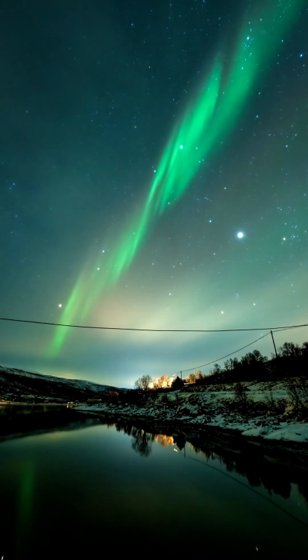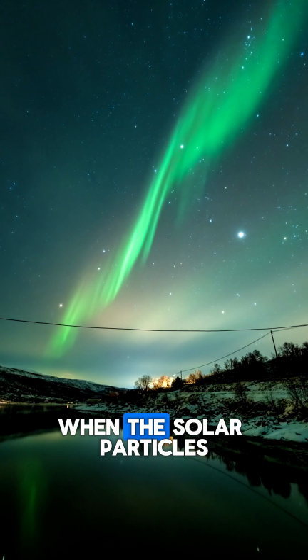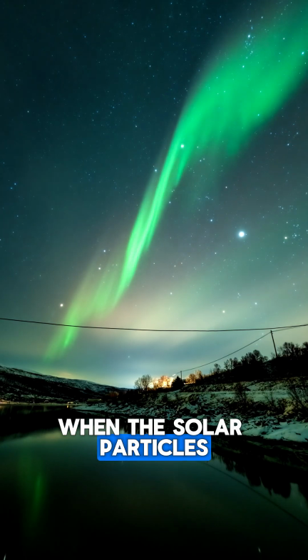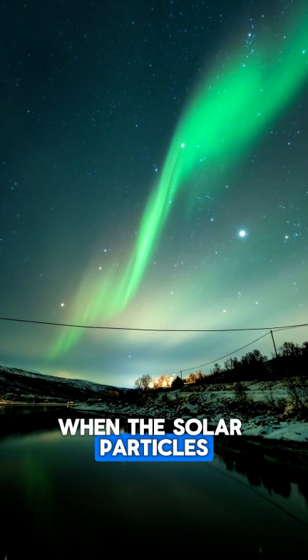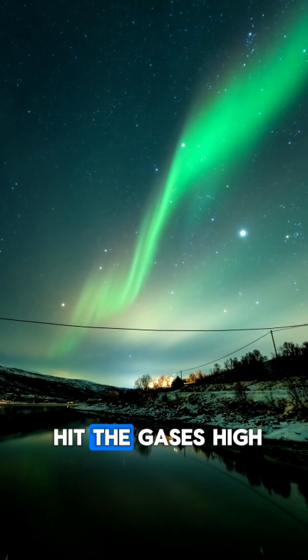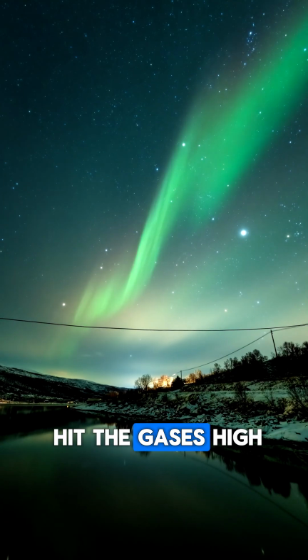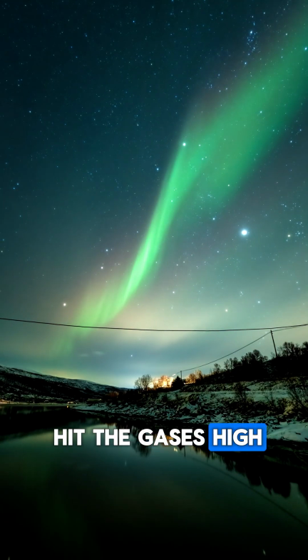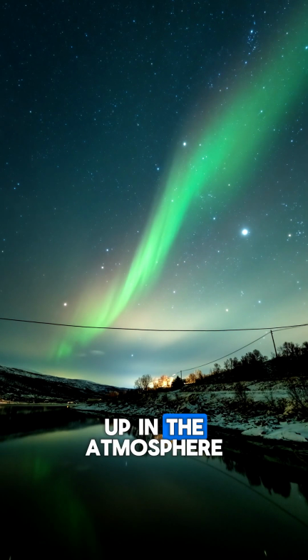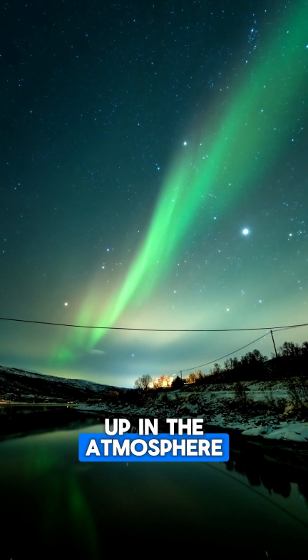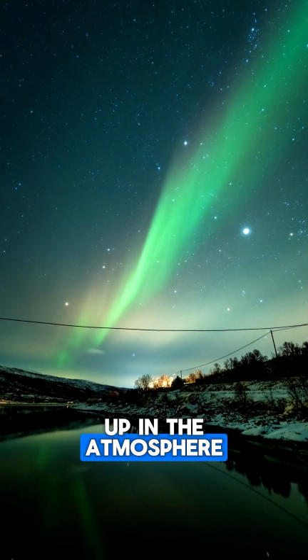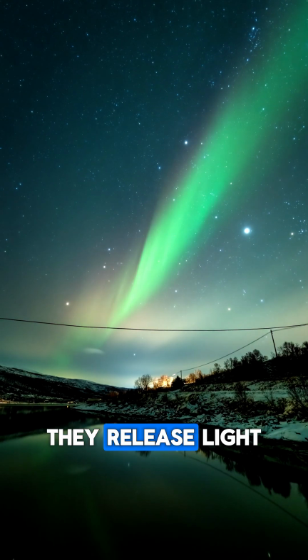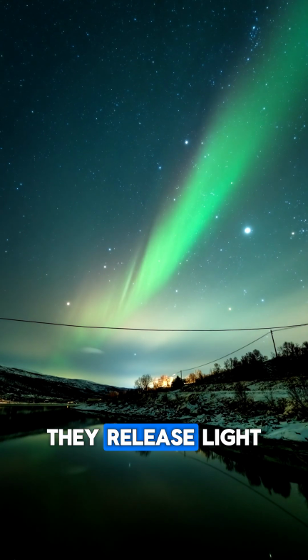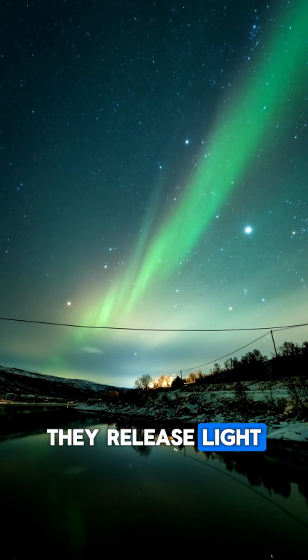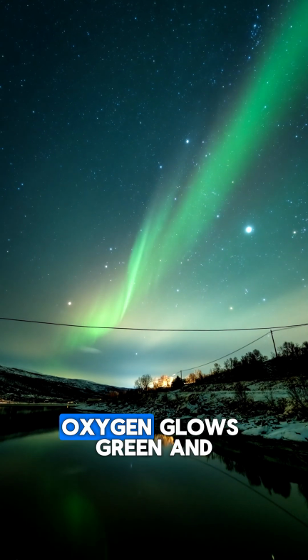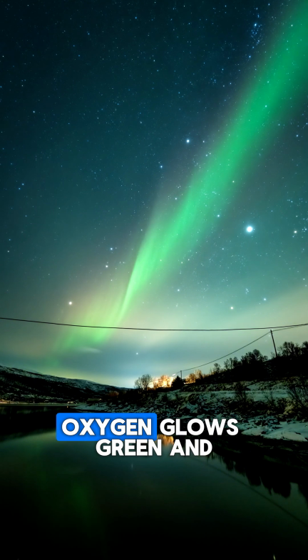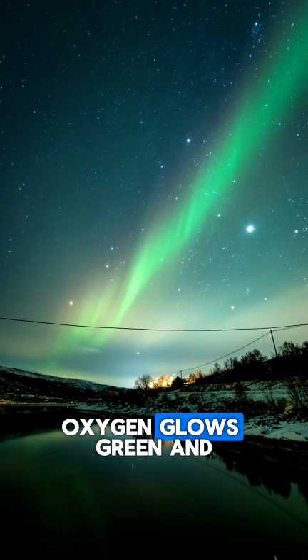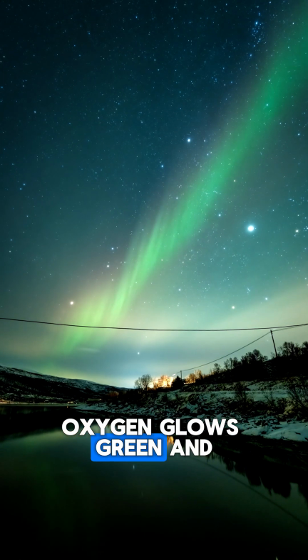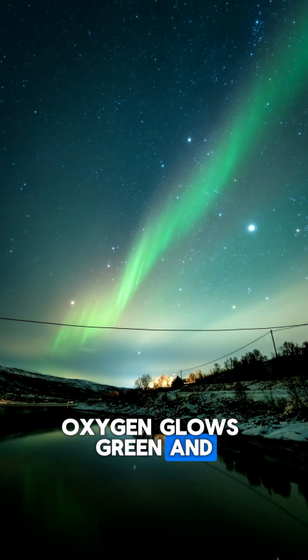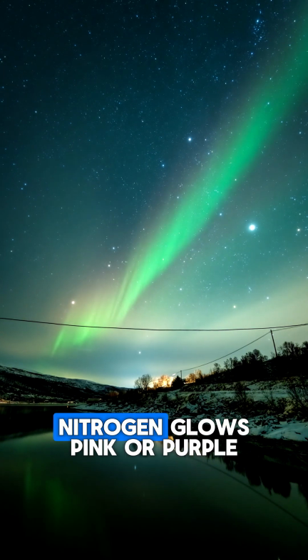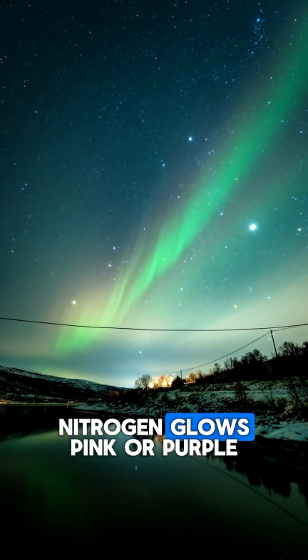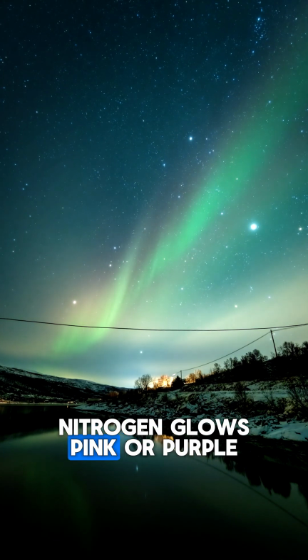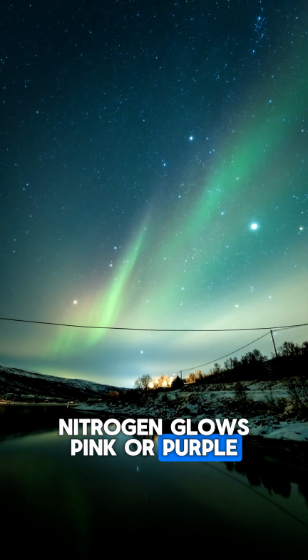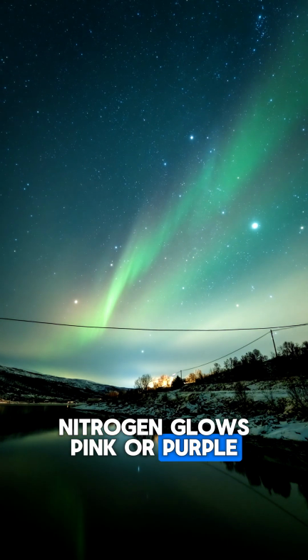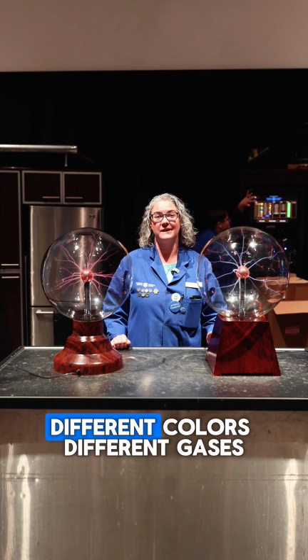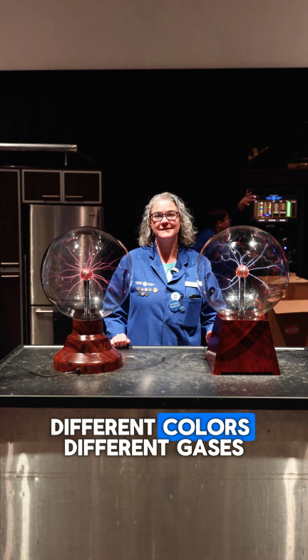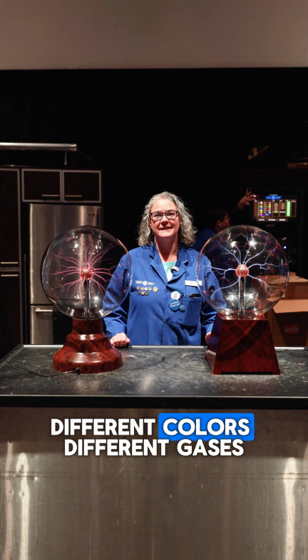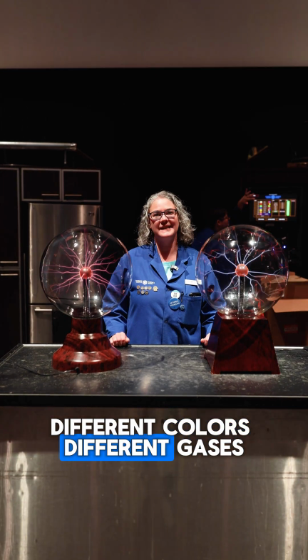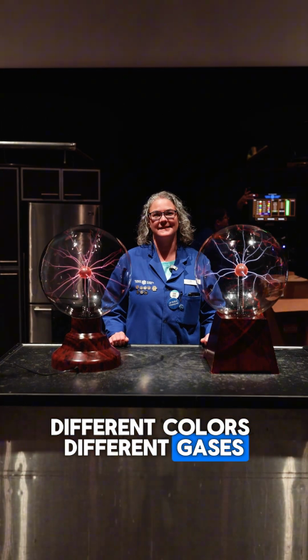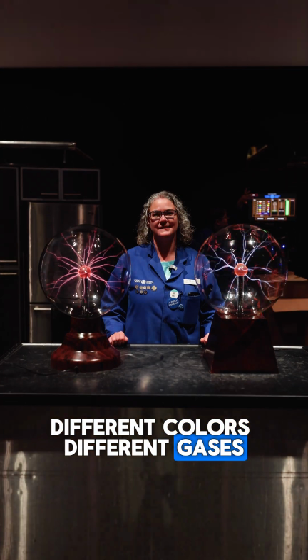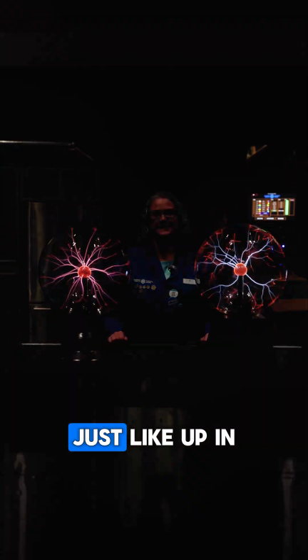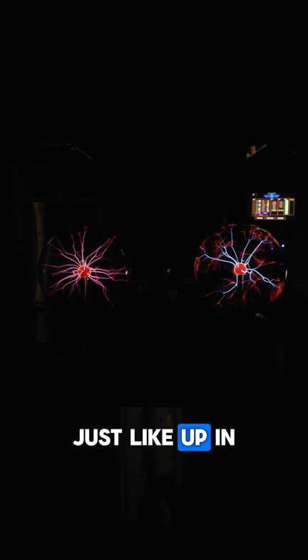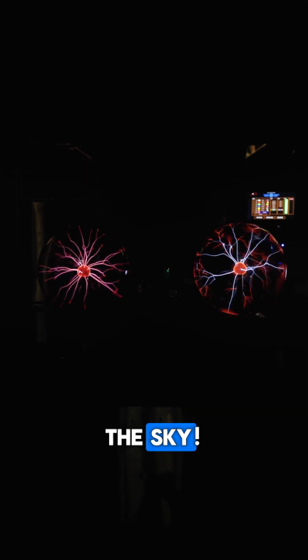When the solar particles hit the gases high up in the atmosphere, they release light. Oxygen glows green and nitrogen glows pink or purple. Different colours, different gases, just like up in the sky.